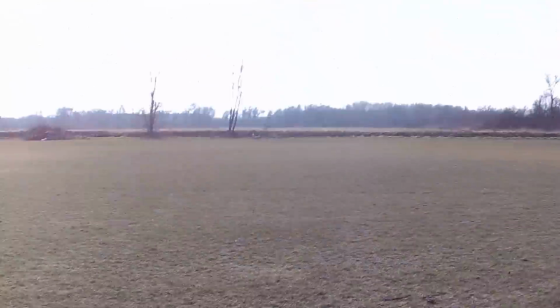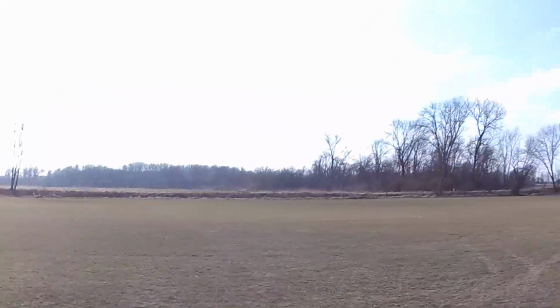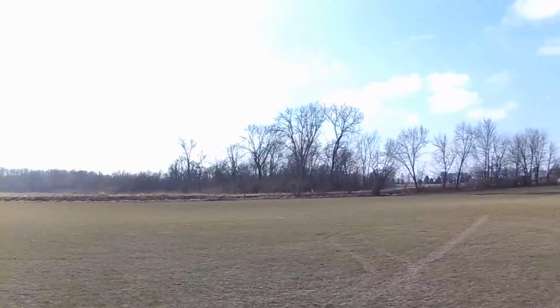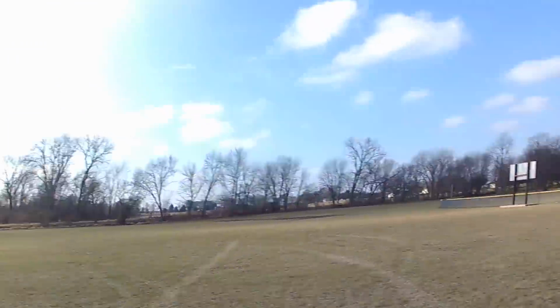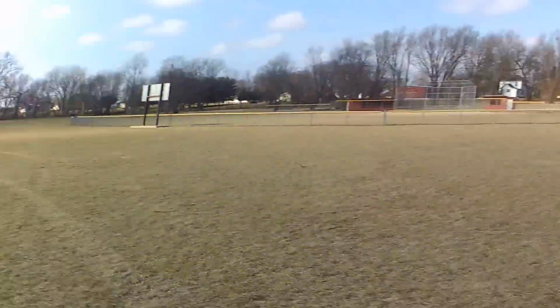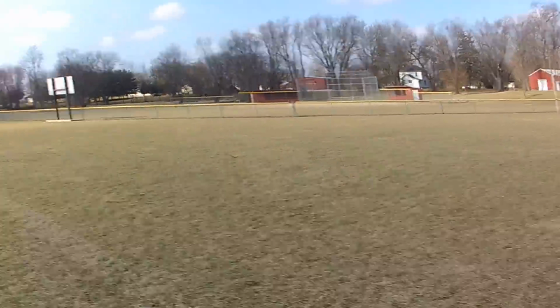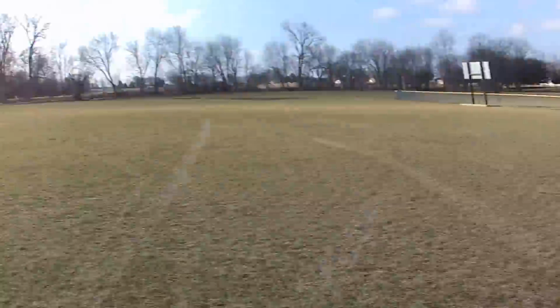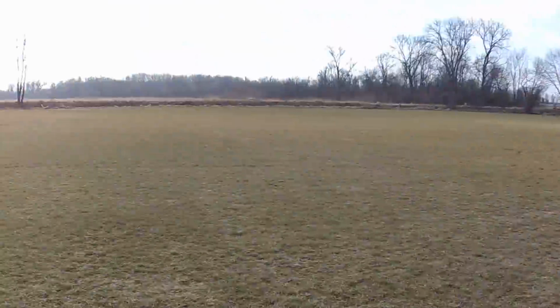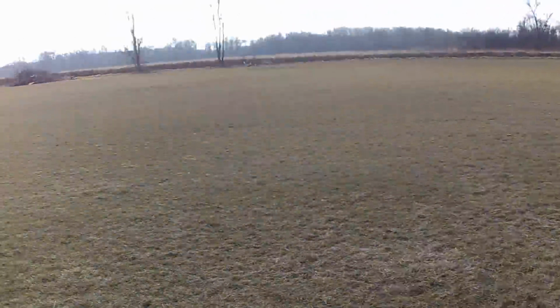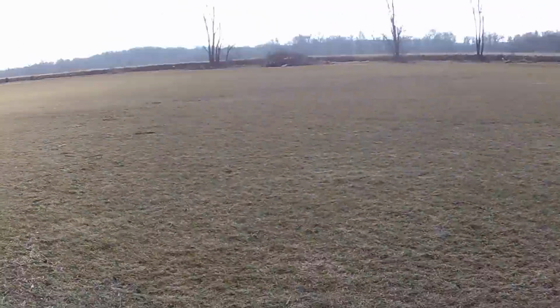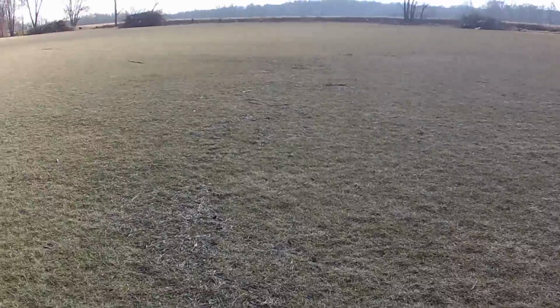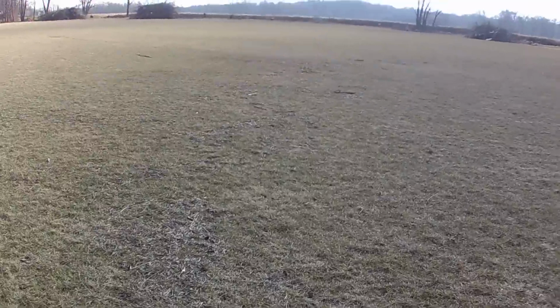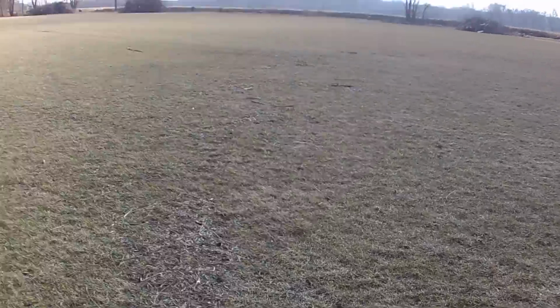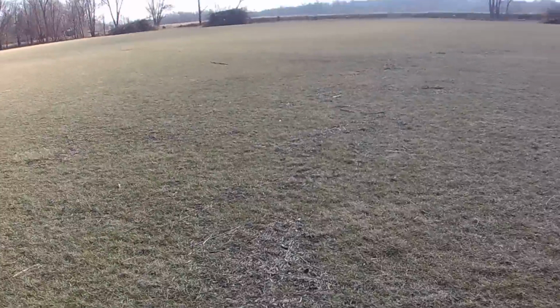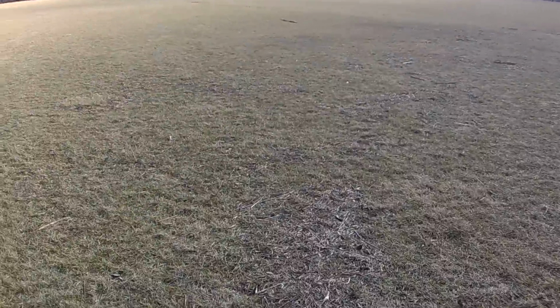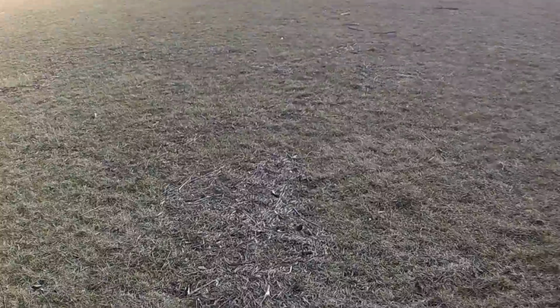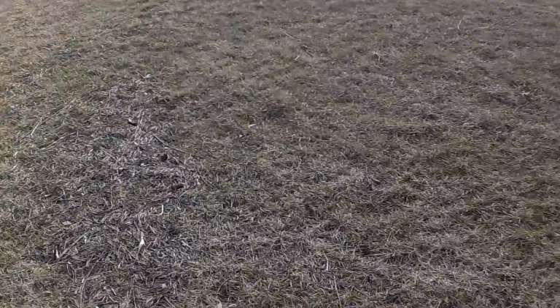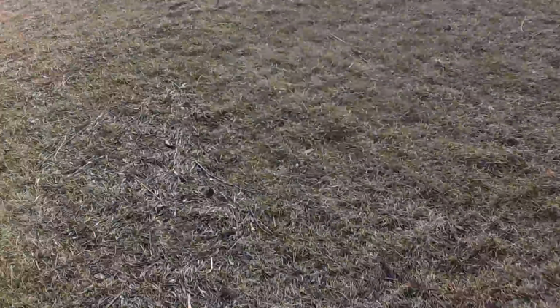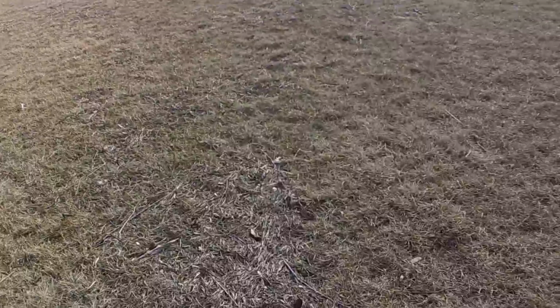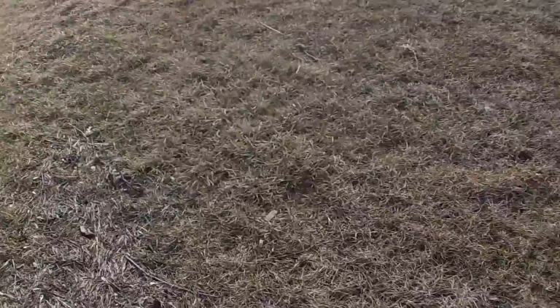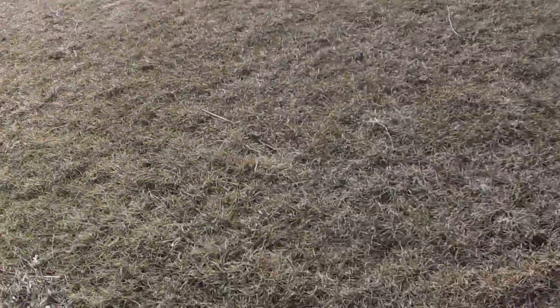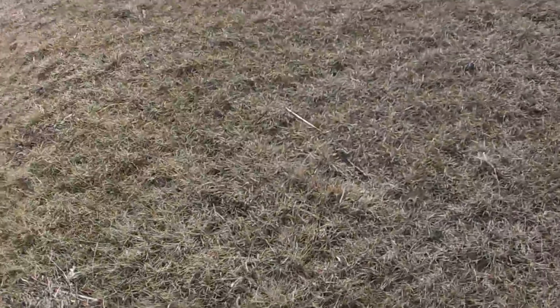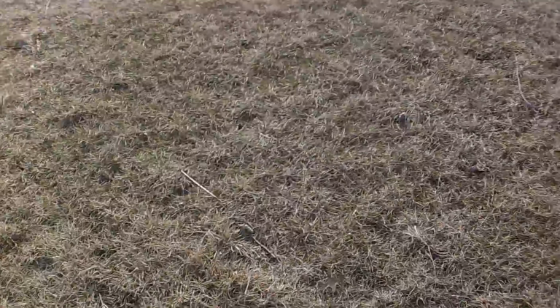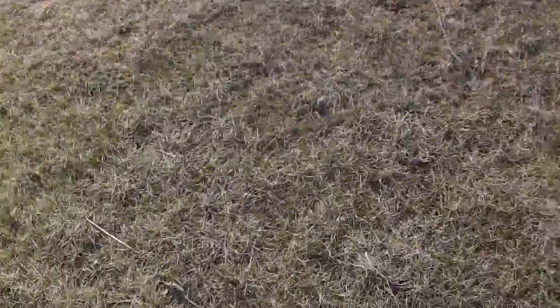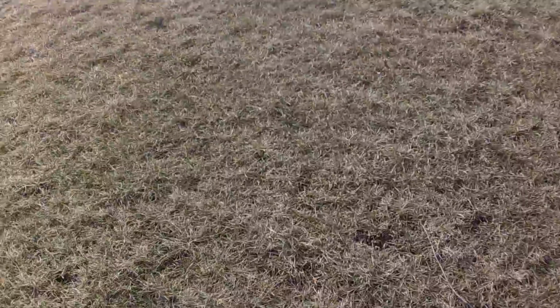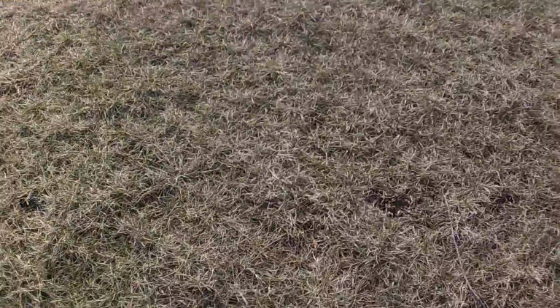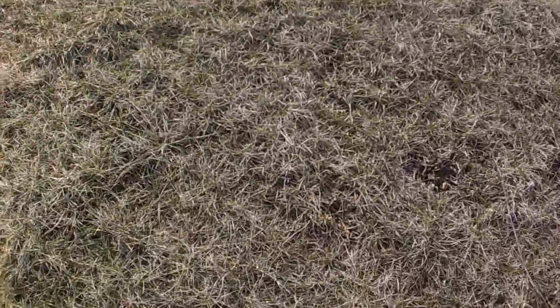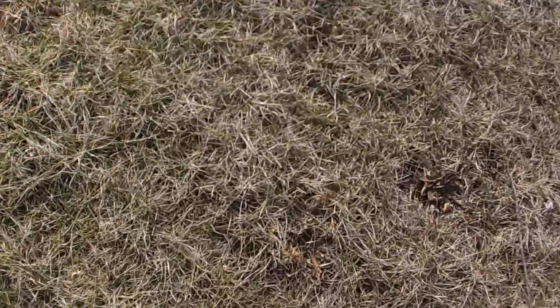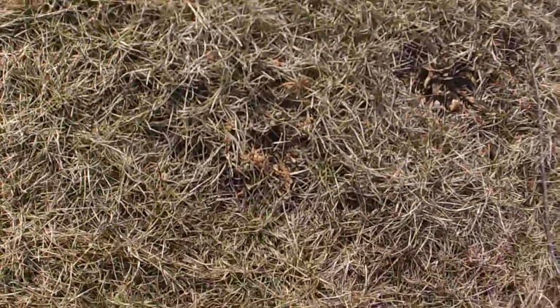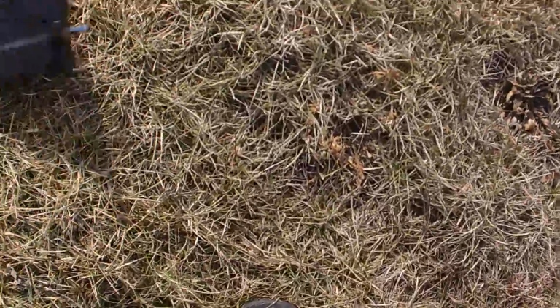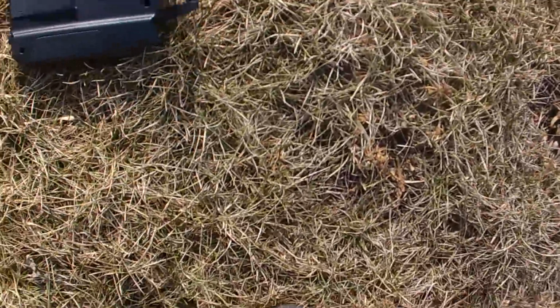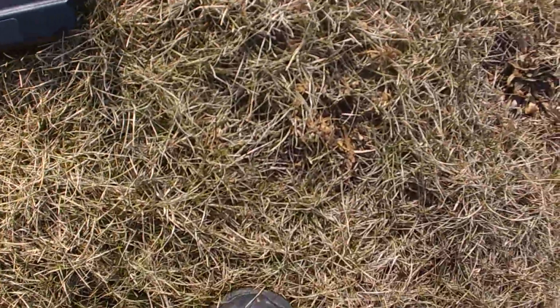Hey guys, absolutely perfect, beautiful day today, and I'm on my way to see my mom for her birthday, so I thought I'd better stop out here at the sports park and do a little practice.